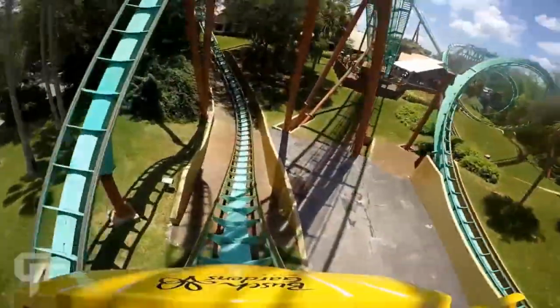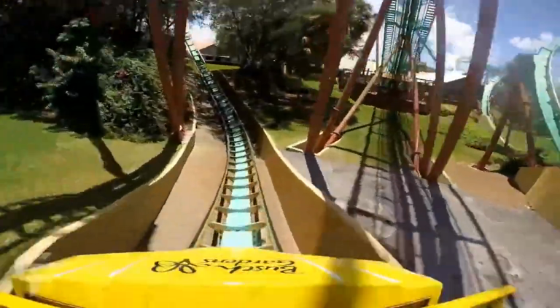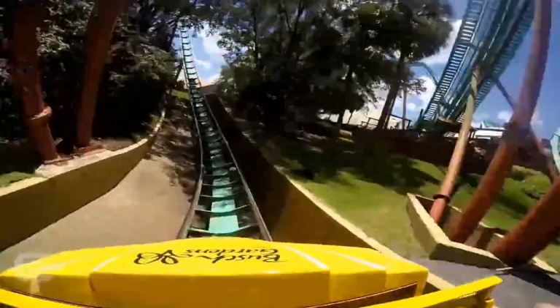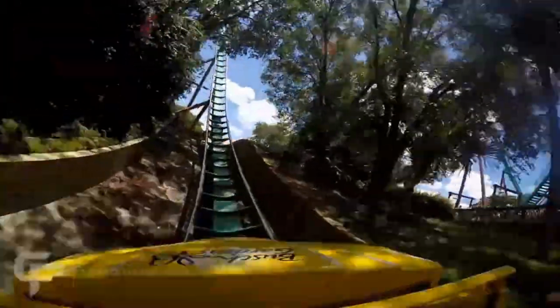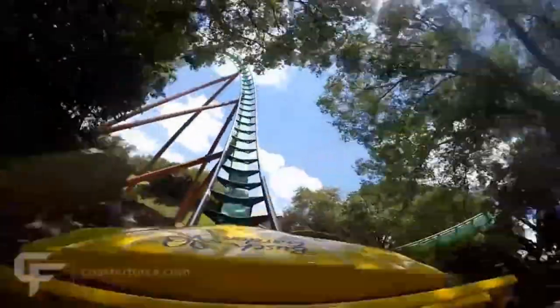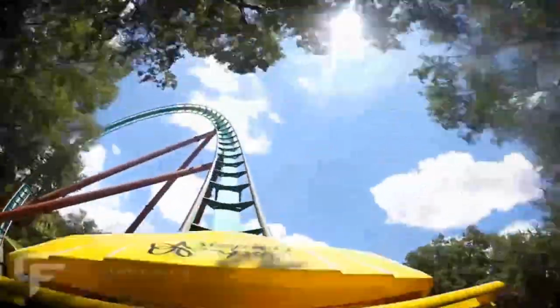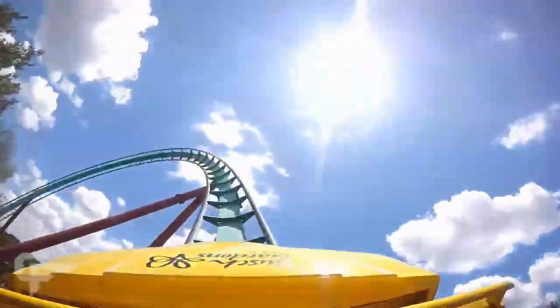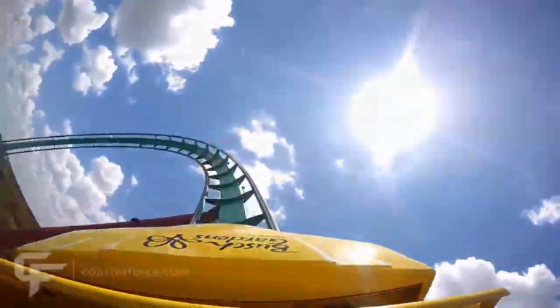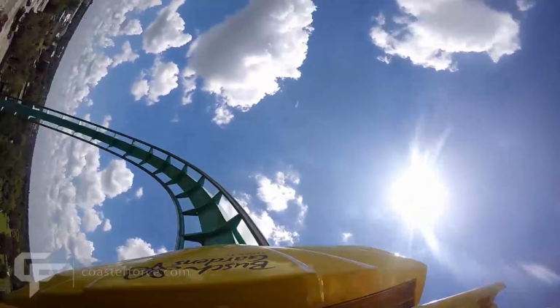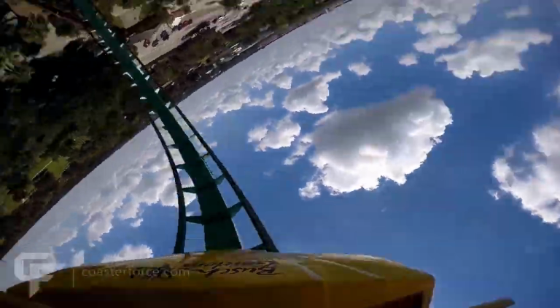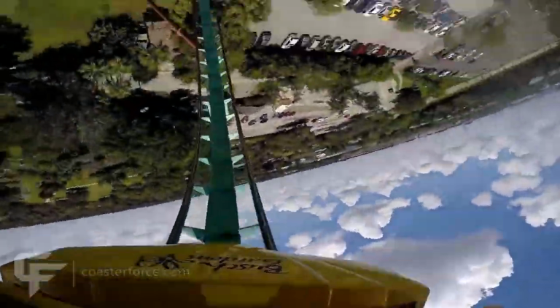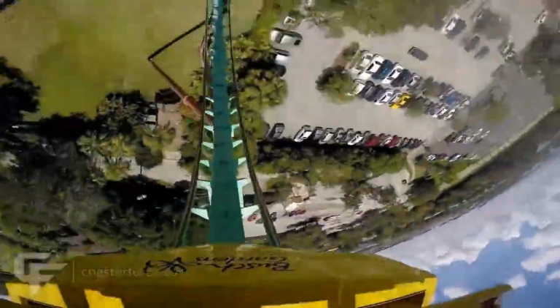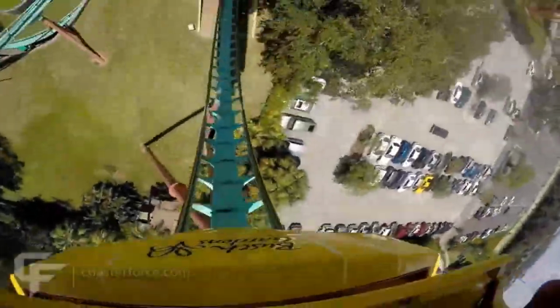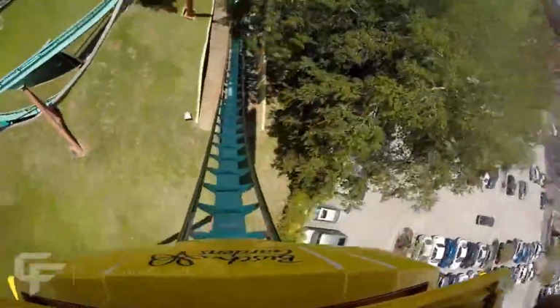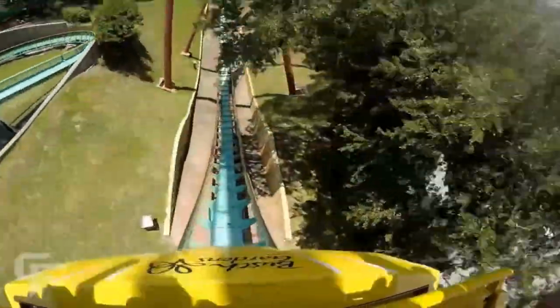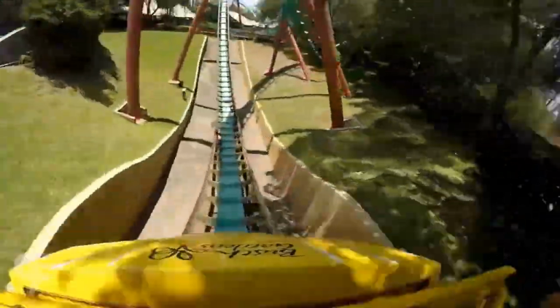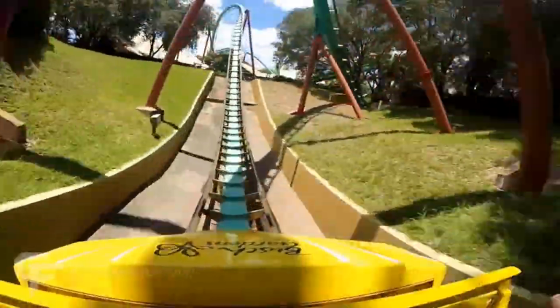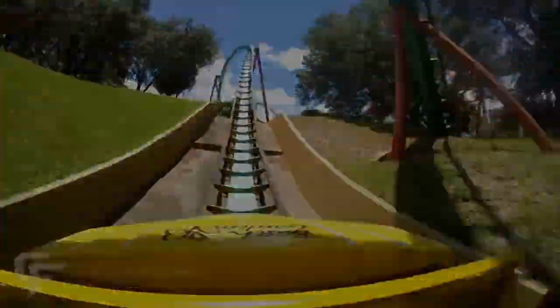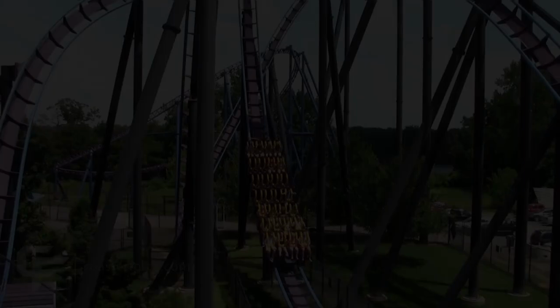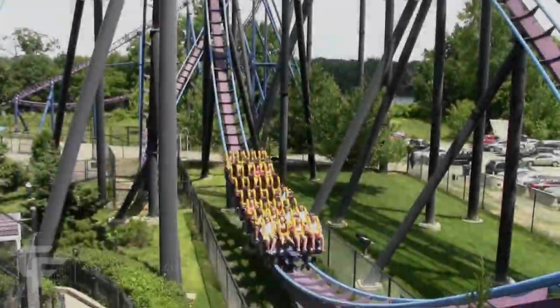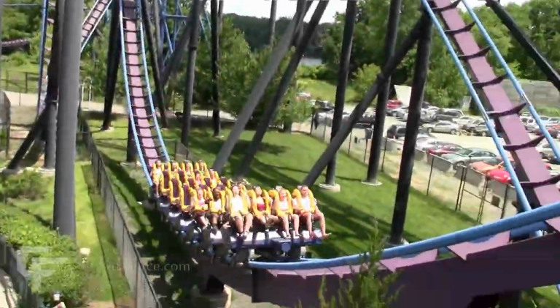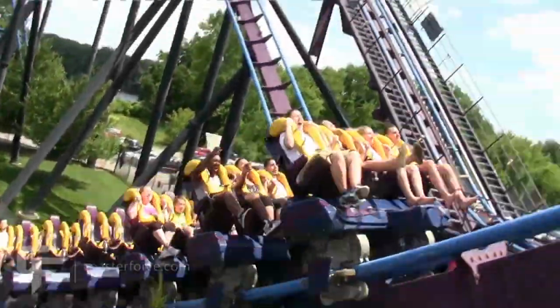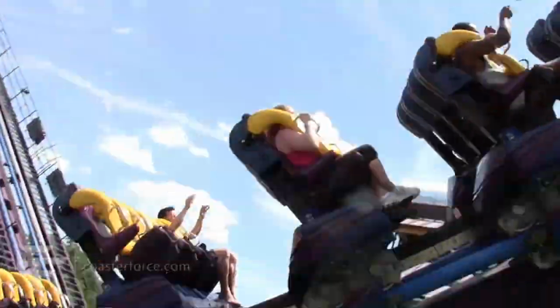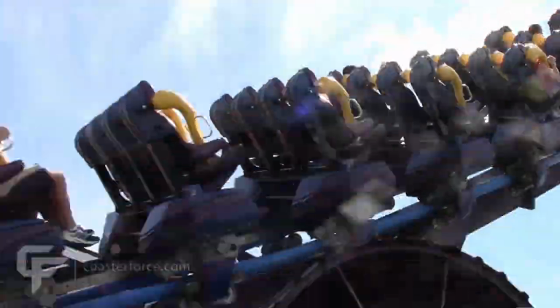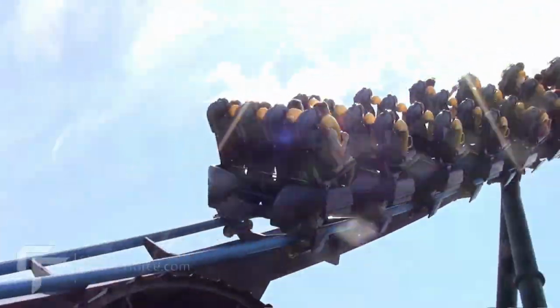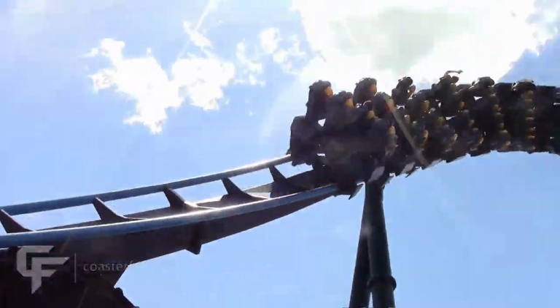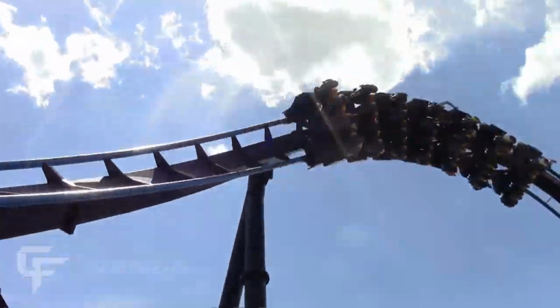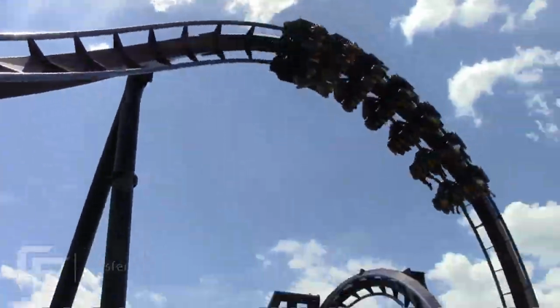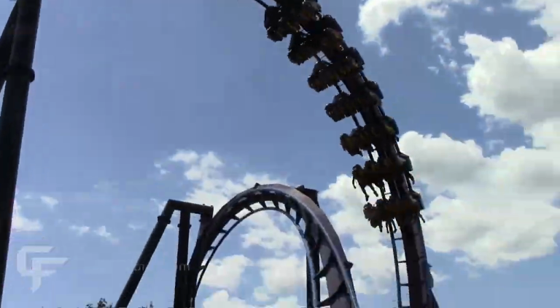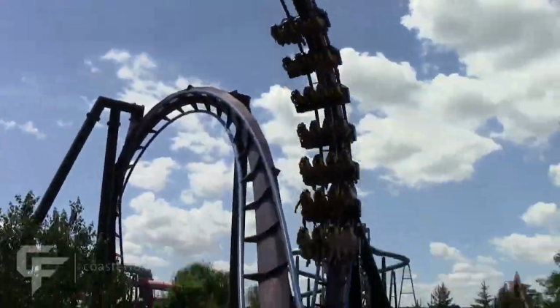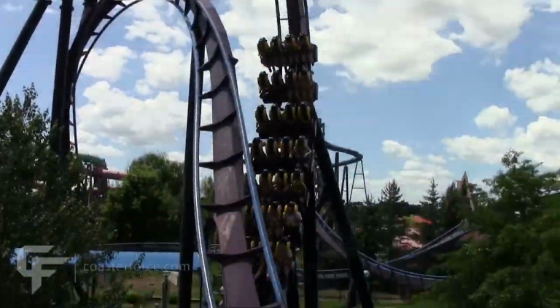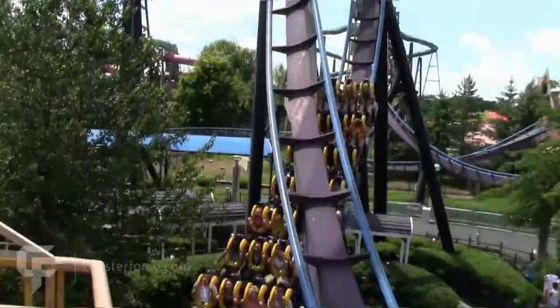The Dive Loop first appeared on Coomba at Busch Gardens Tampa in 1993, and has since become a popular element on many roller coasters around the world.